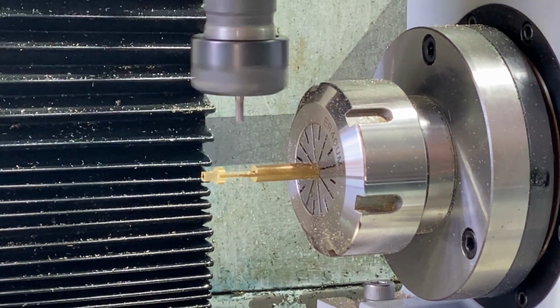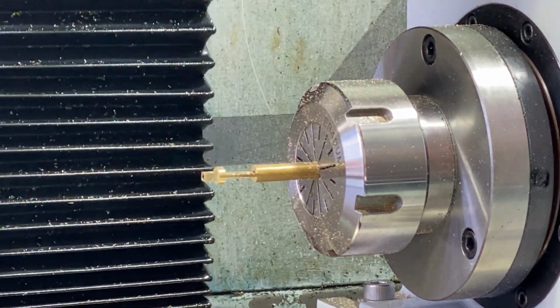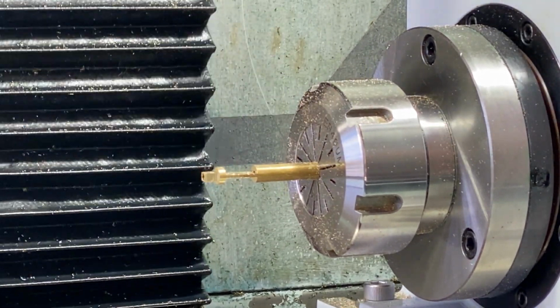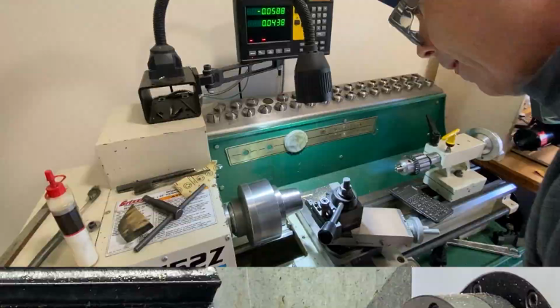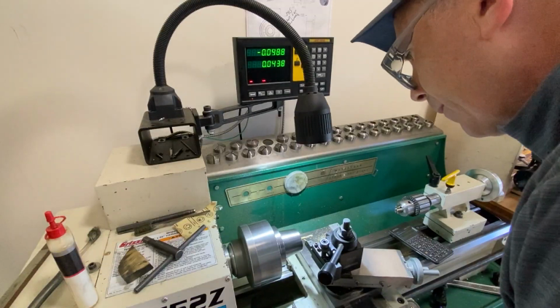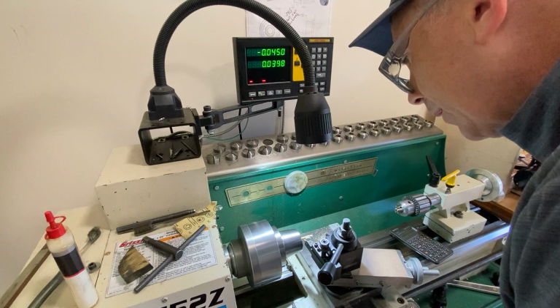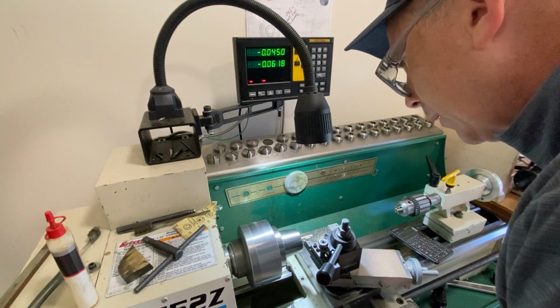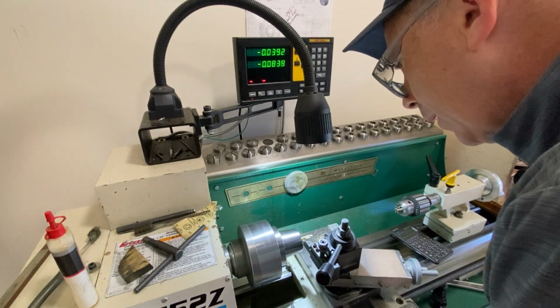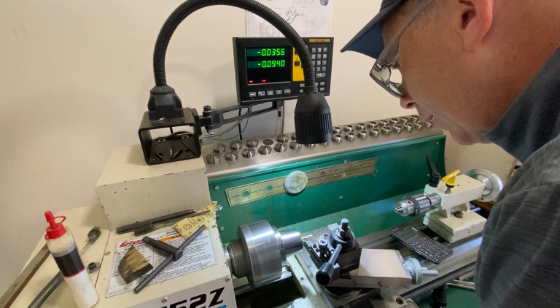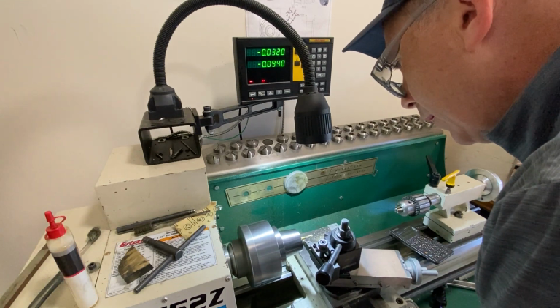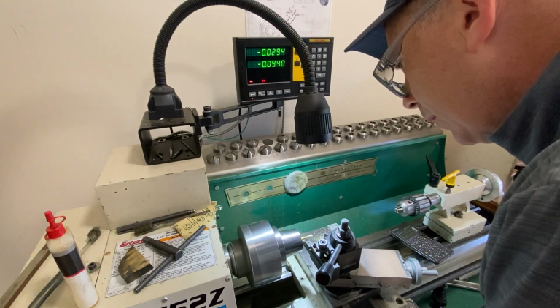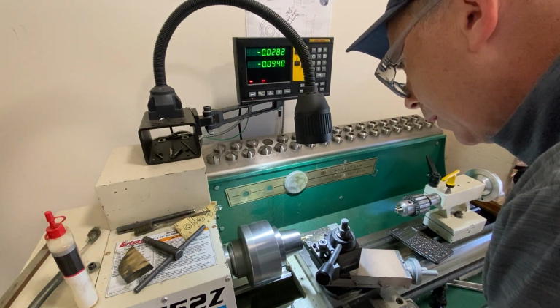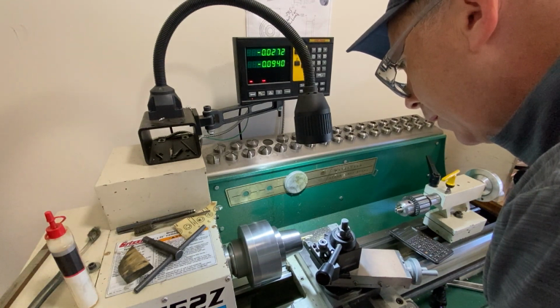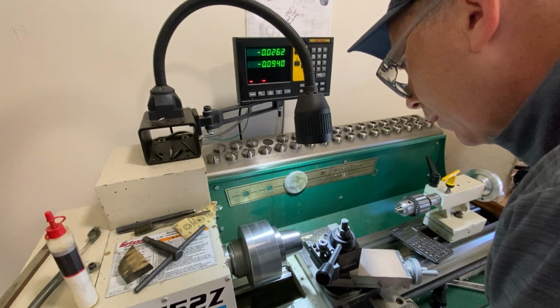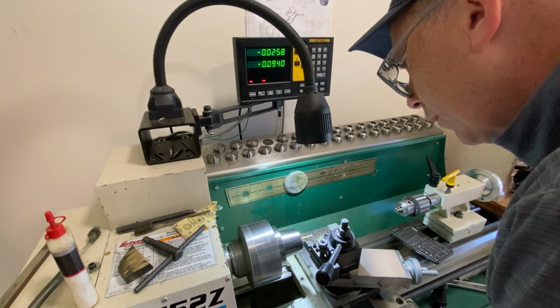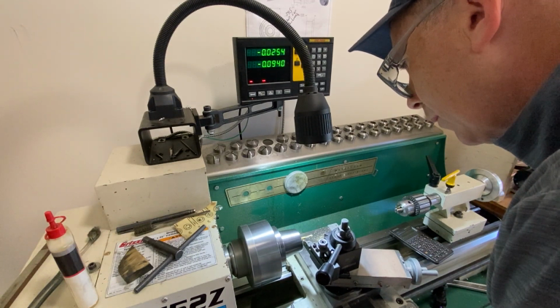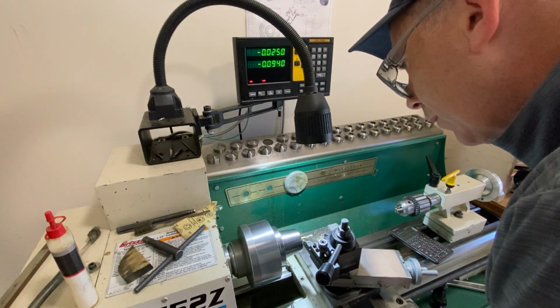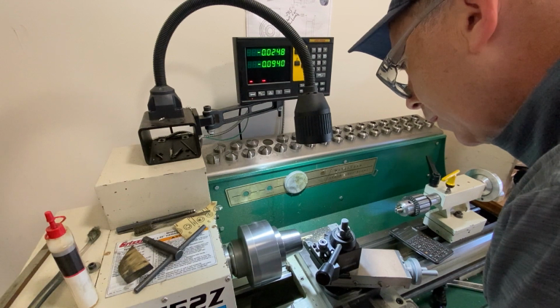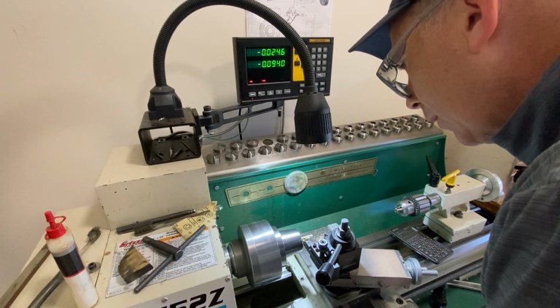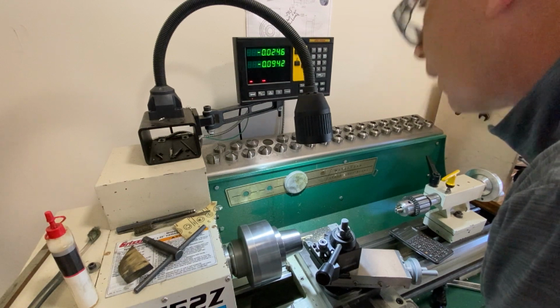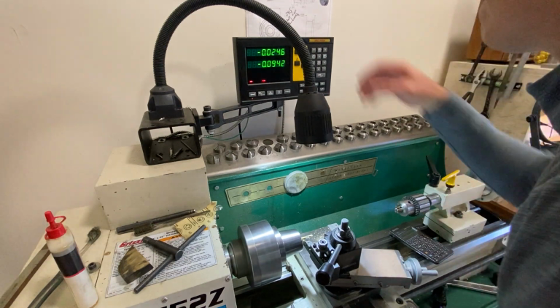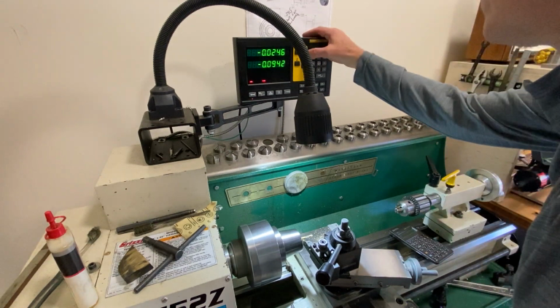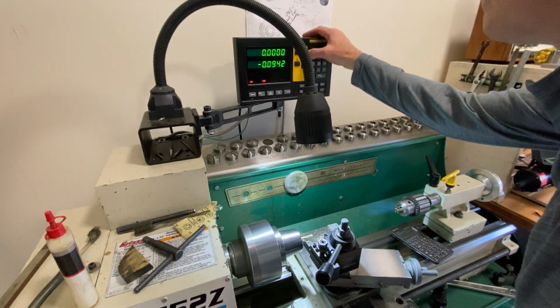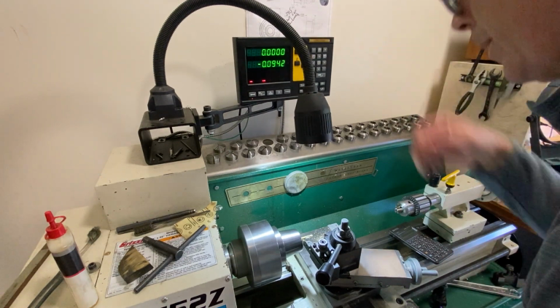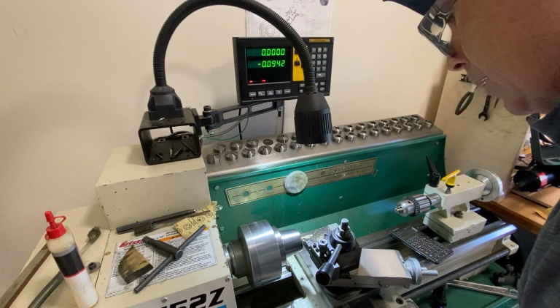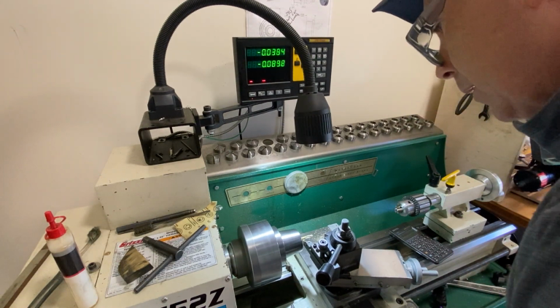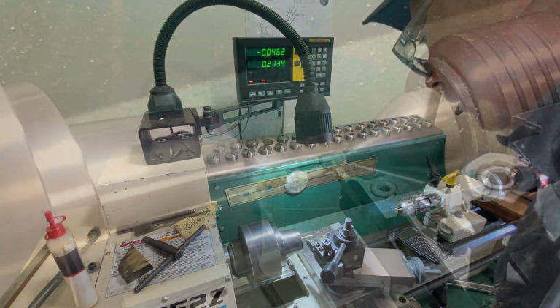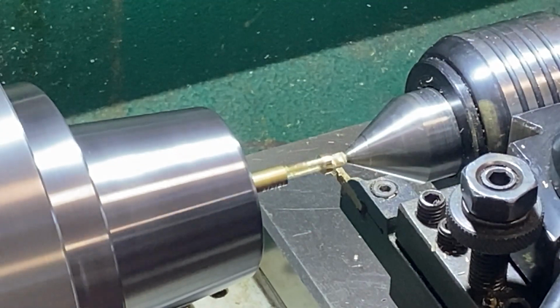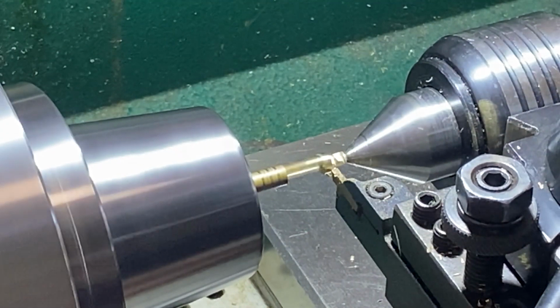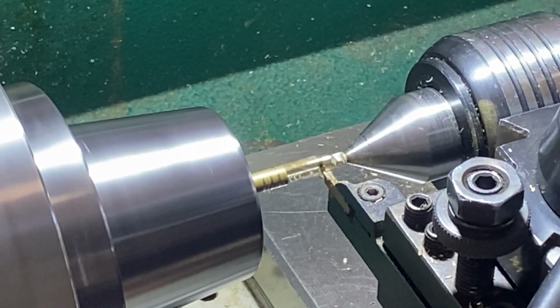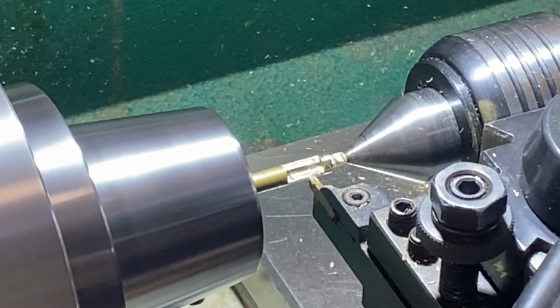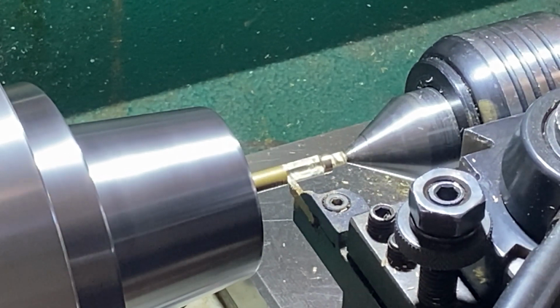Next, I move over to the lathe. I find the X on this by touching off this part lightly. Then you'll see I'll use a cutoff tool to shape this down. I like using a cutoff tool whenever I want a nice square edge.